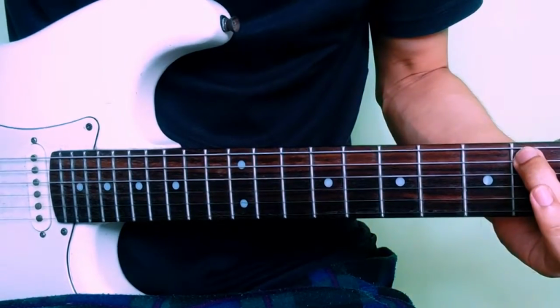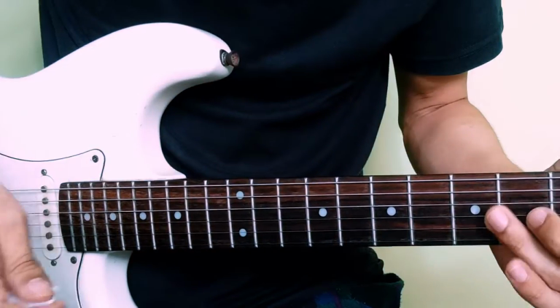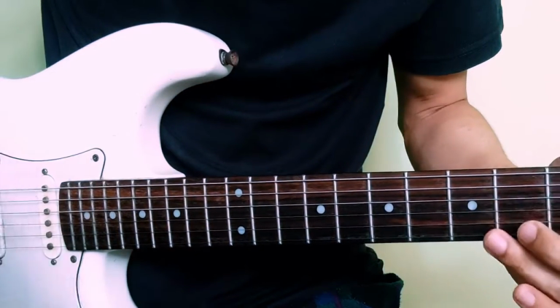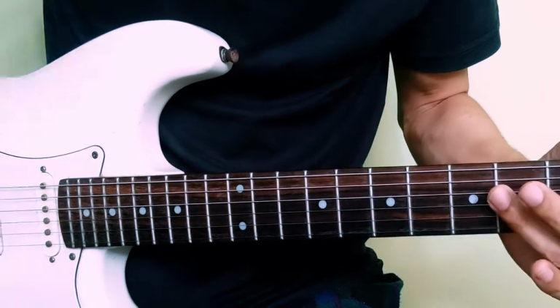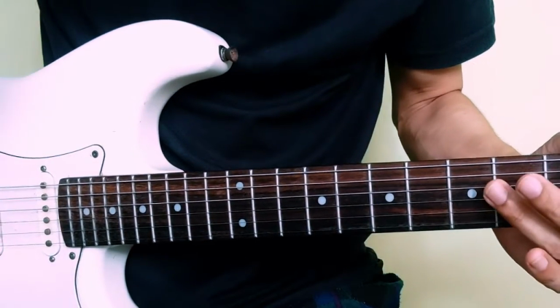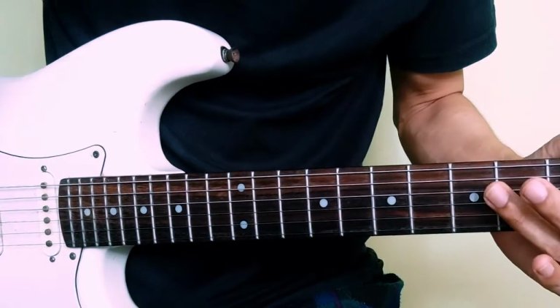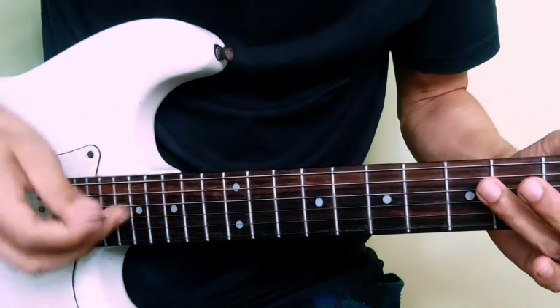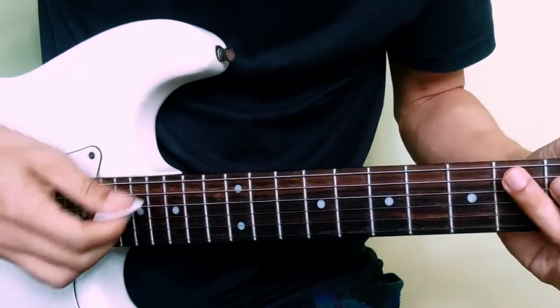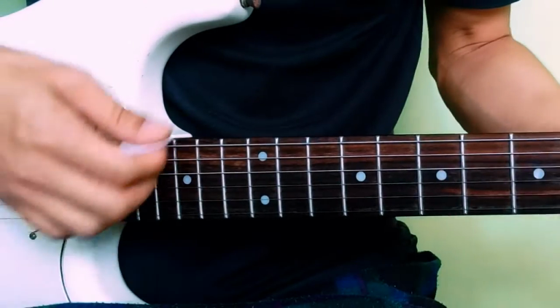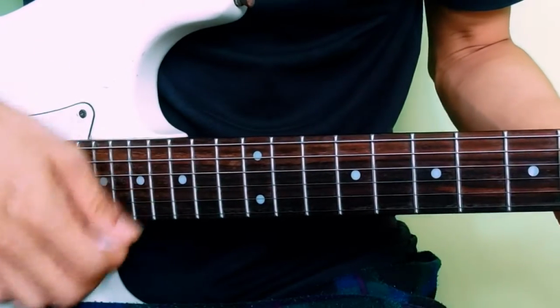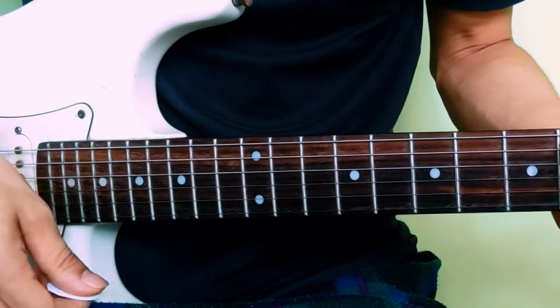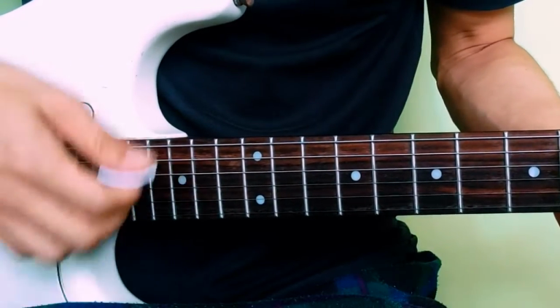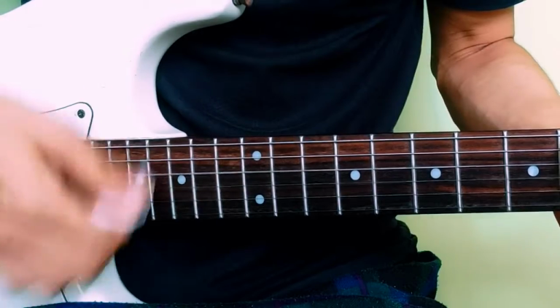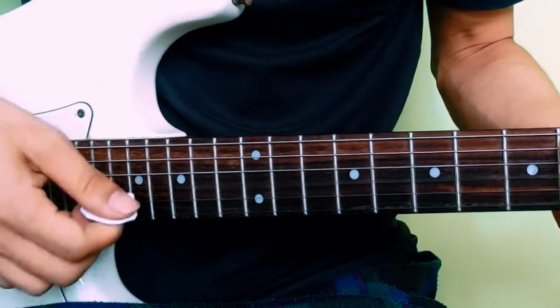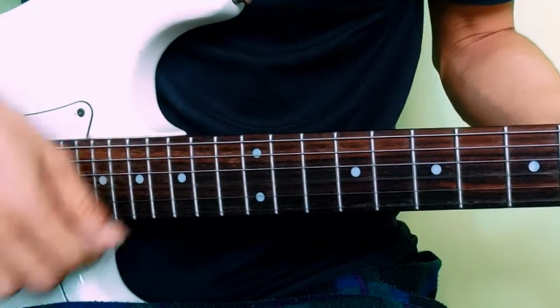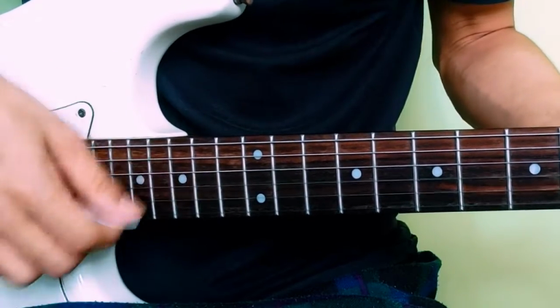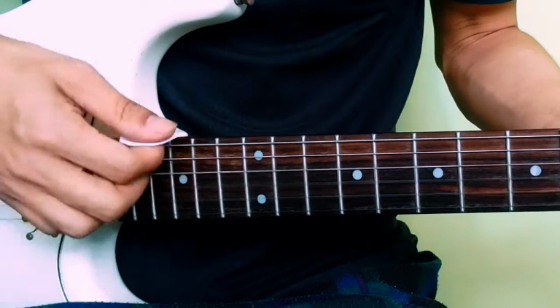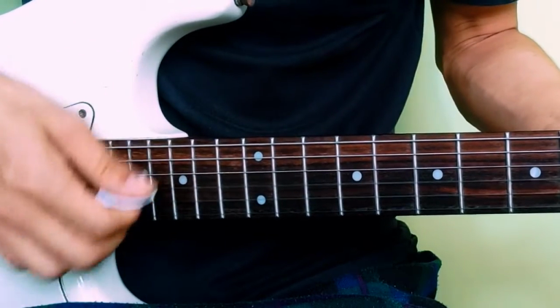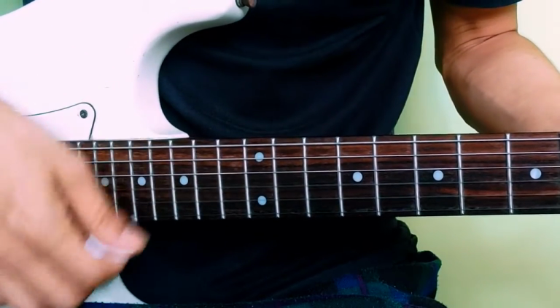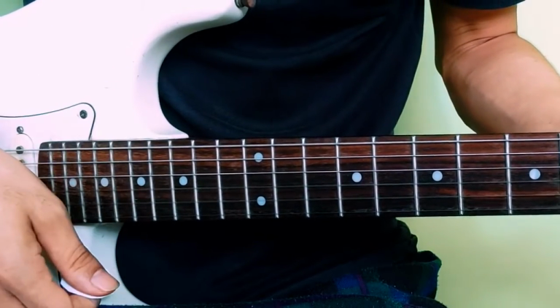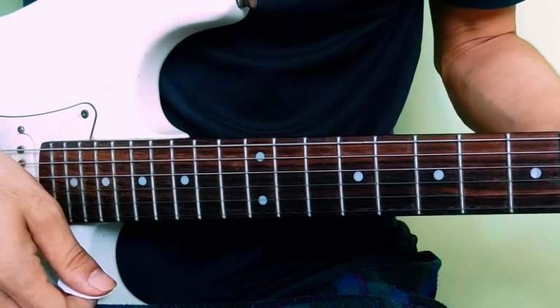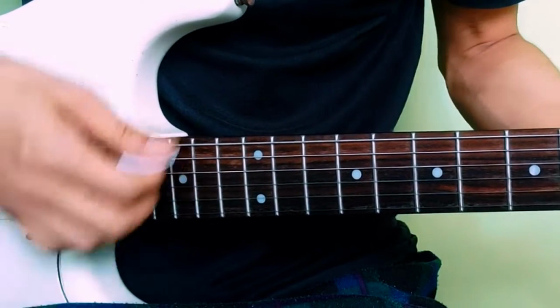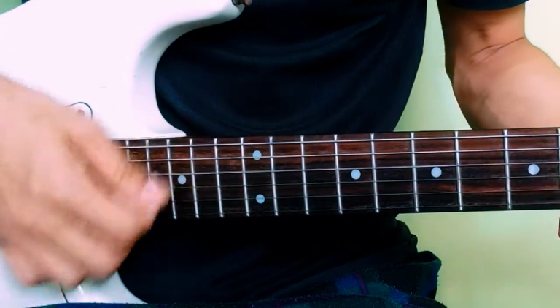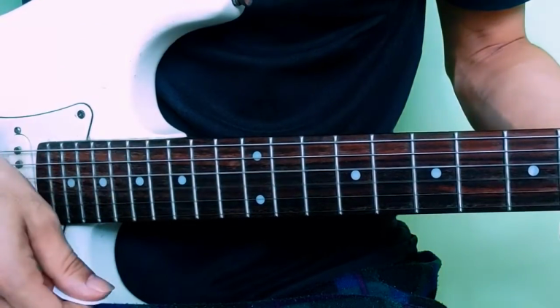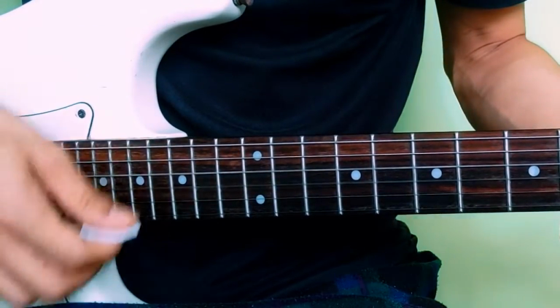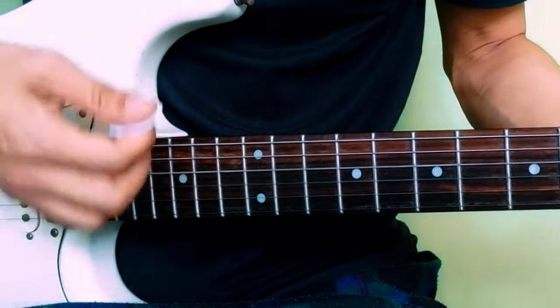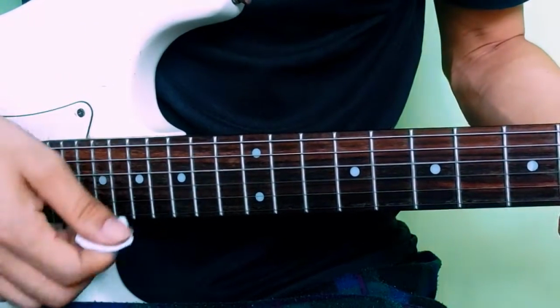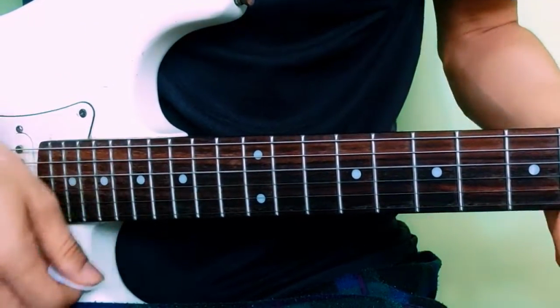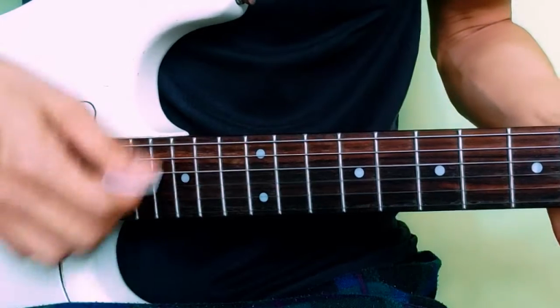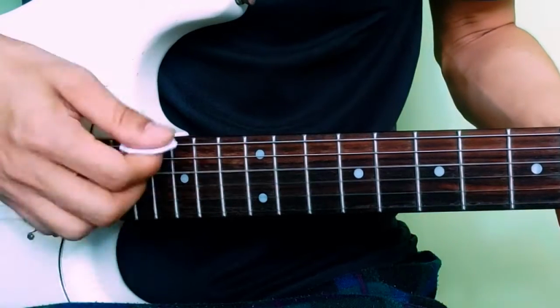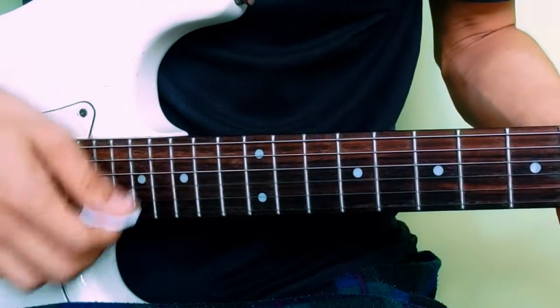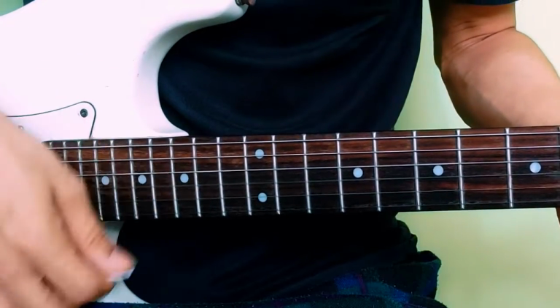So the strumming pattern will be: down down up up down down, down down up up down down.